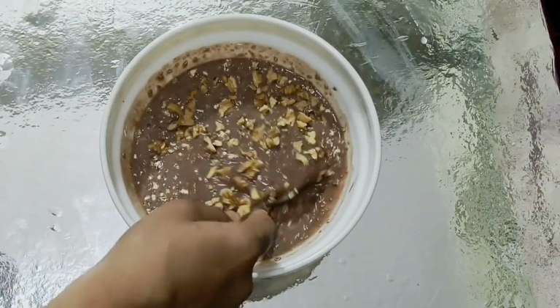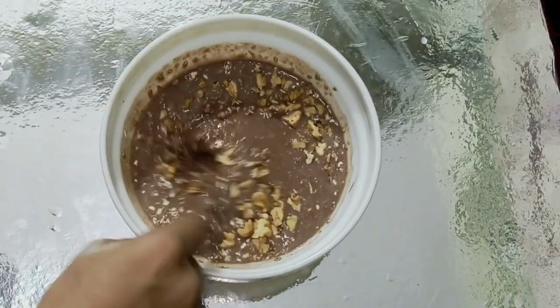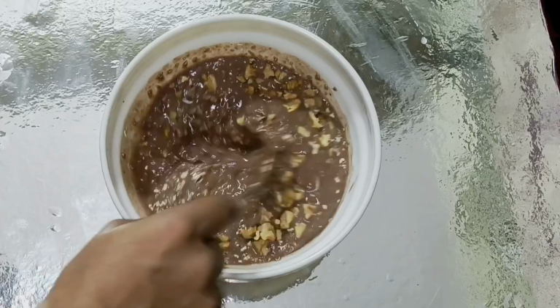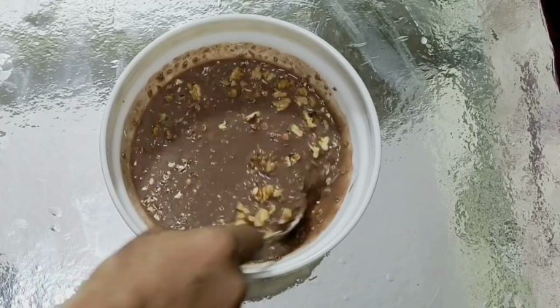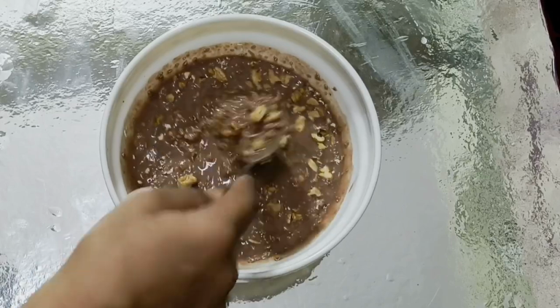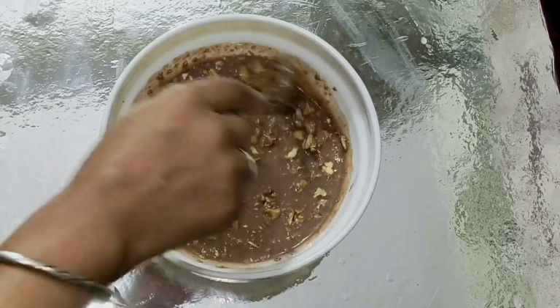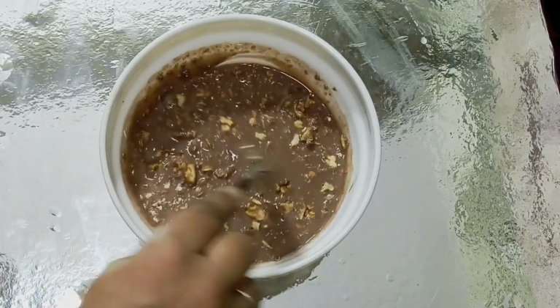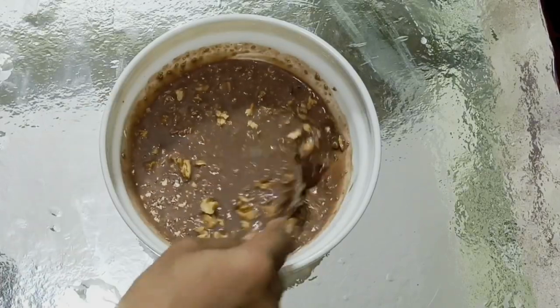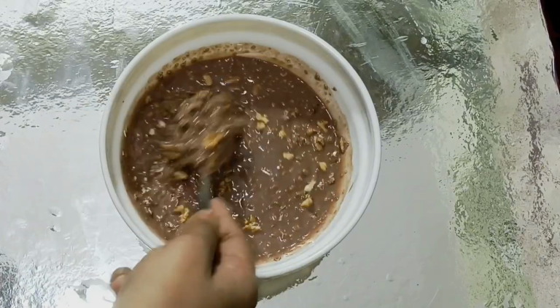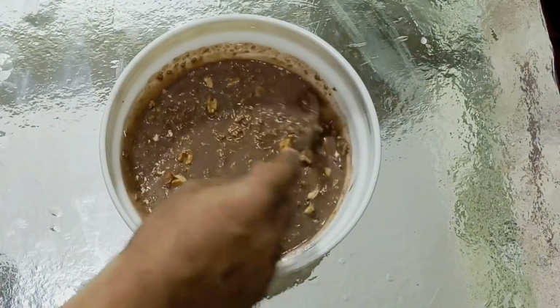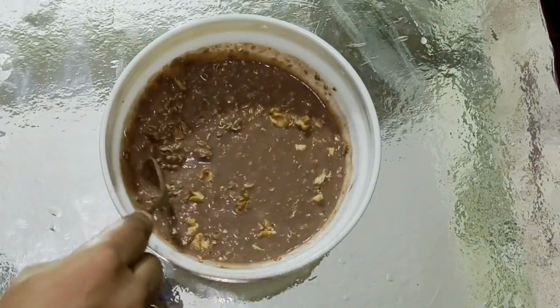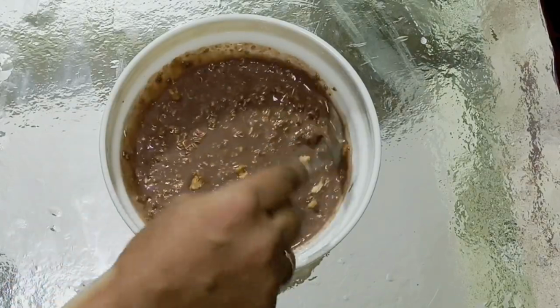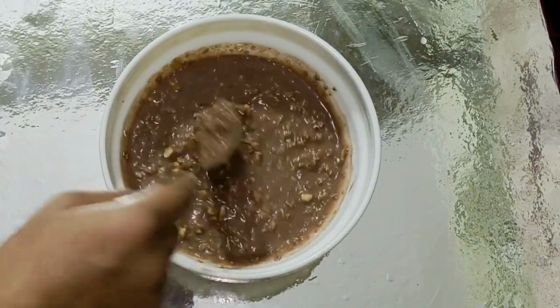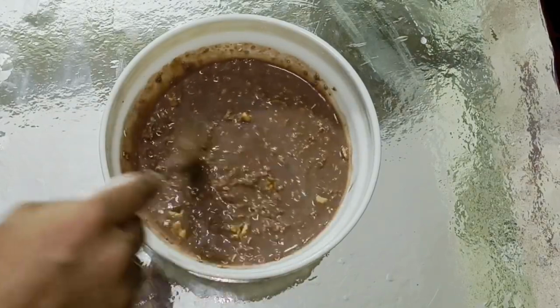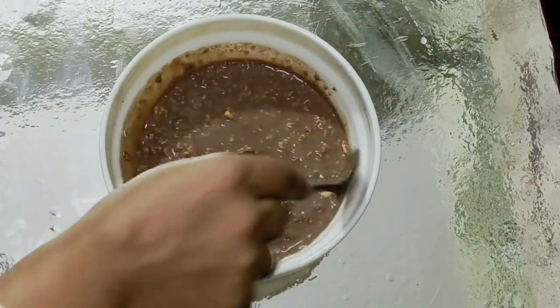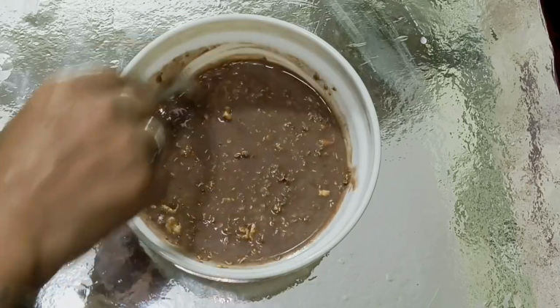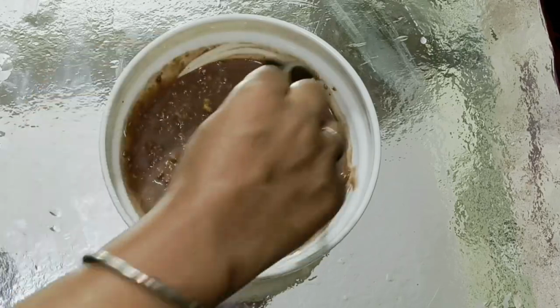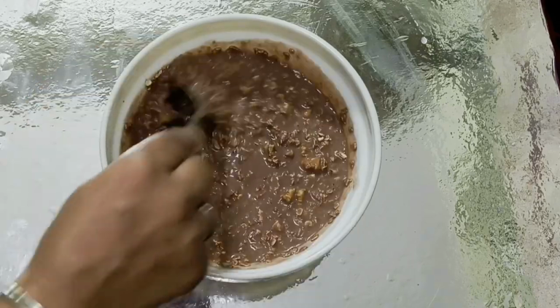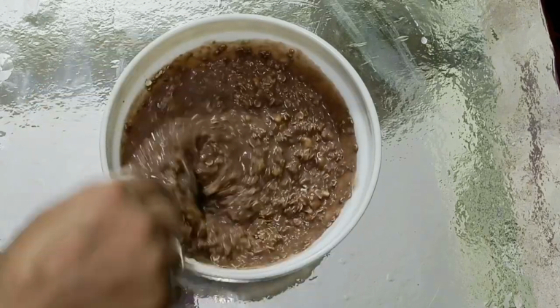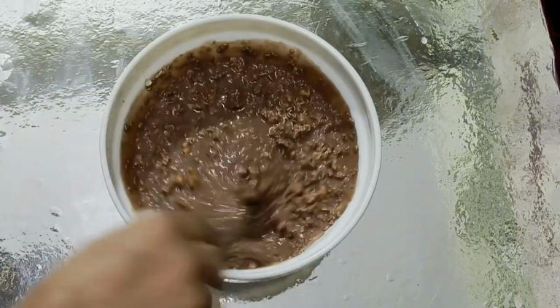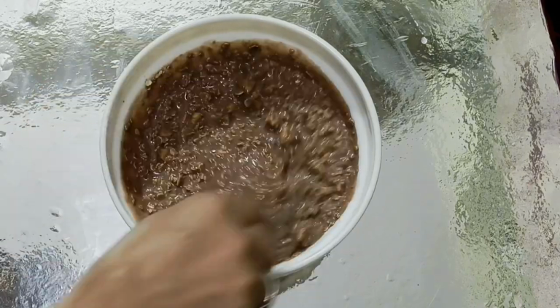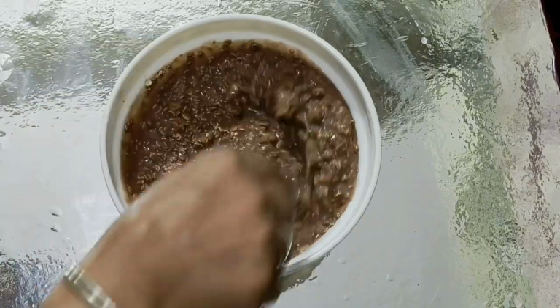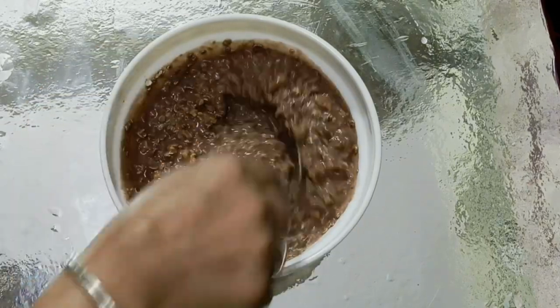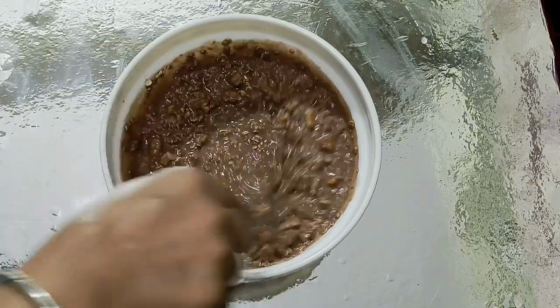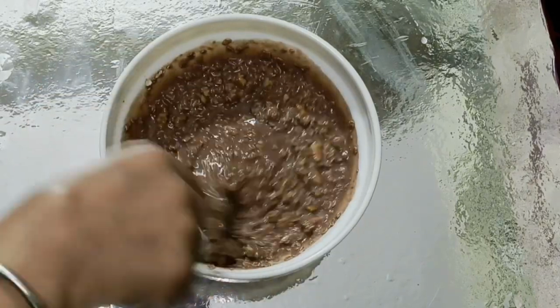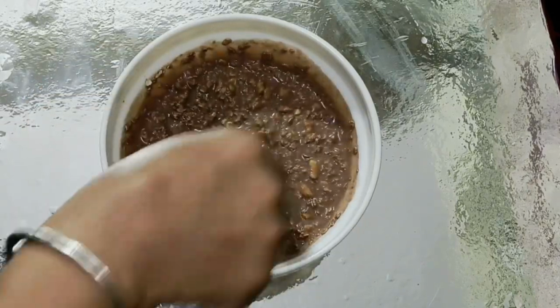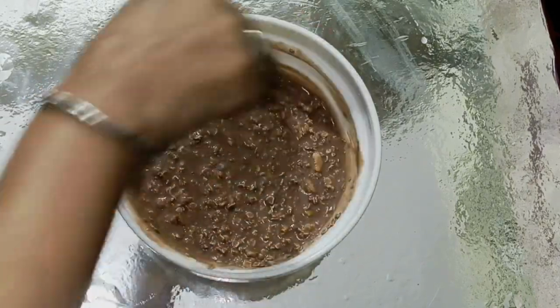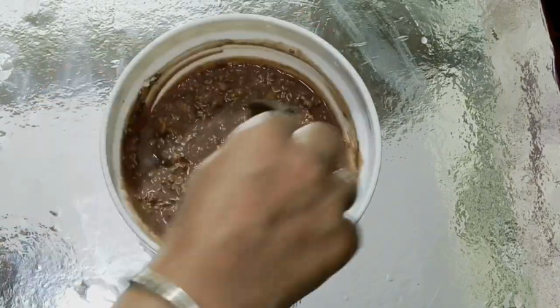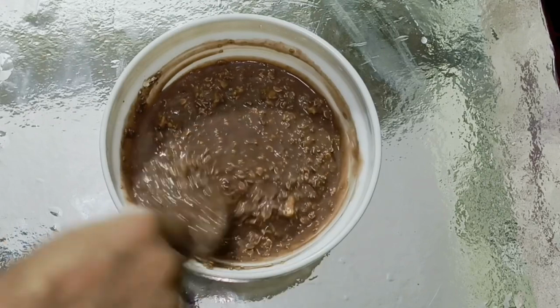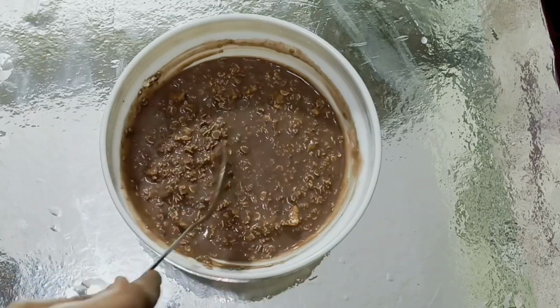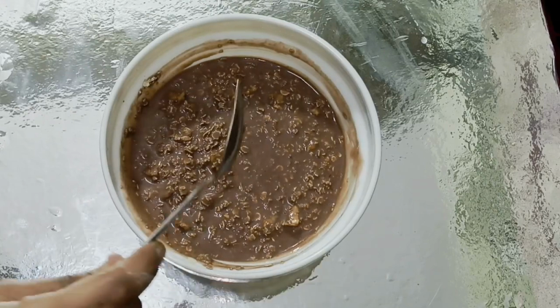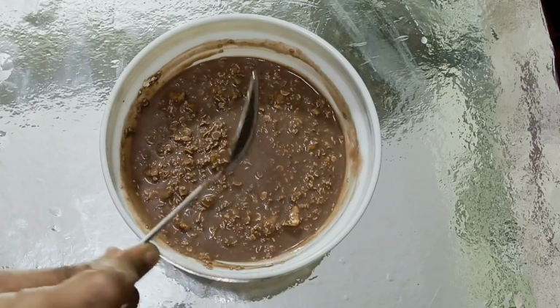Mix it well. You can also use cashew, almonds, or whatever. Walnuts are very tasty.